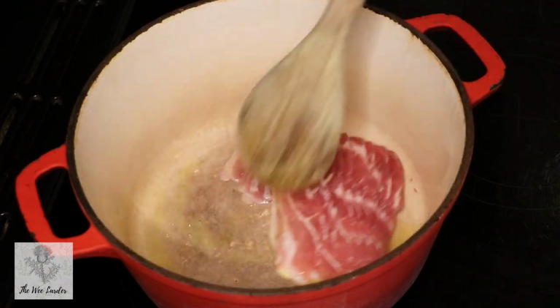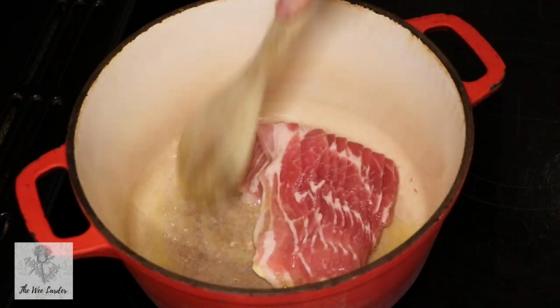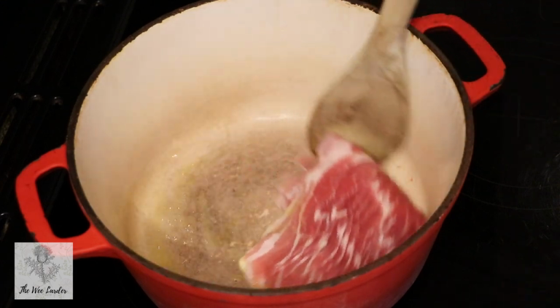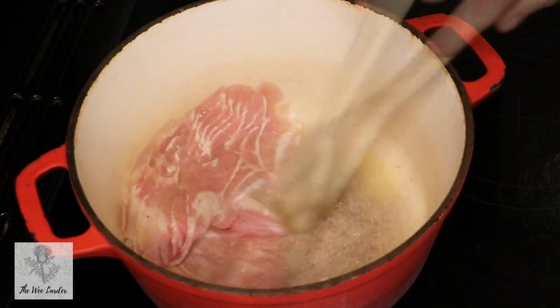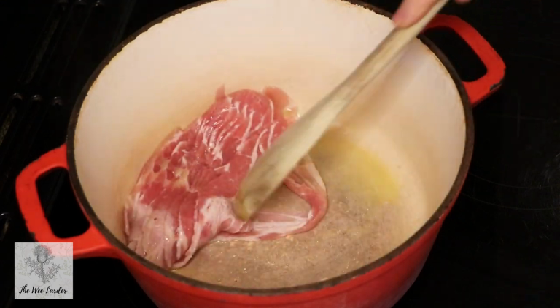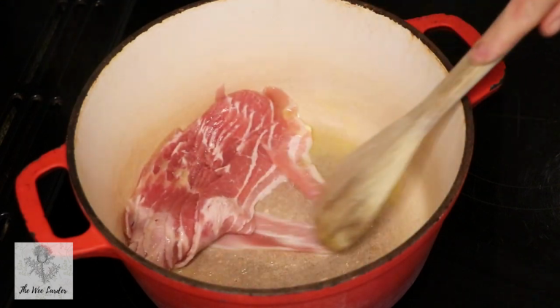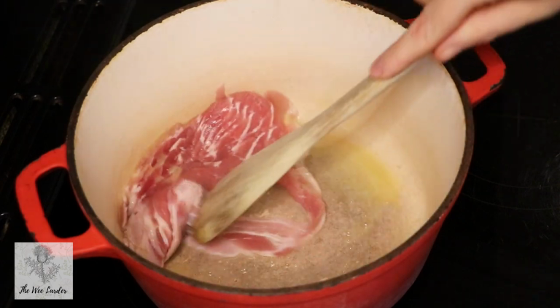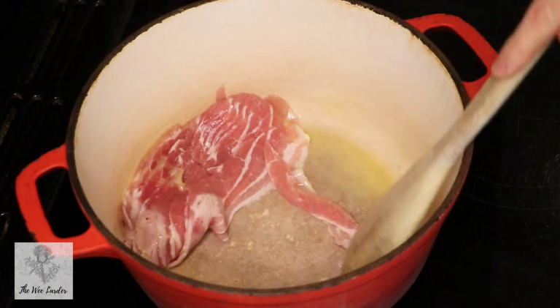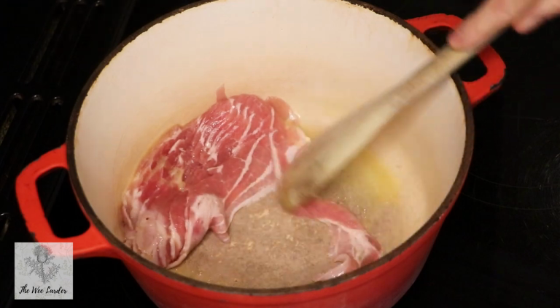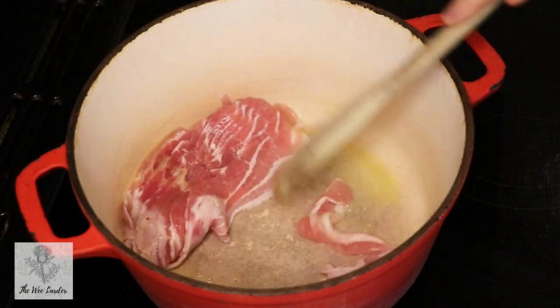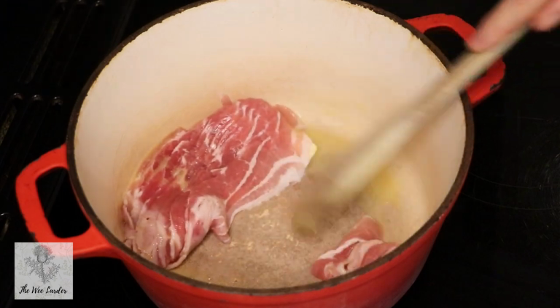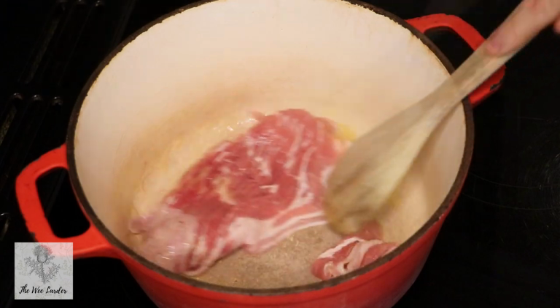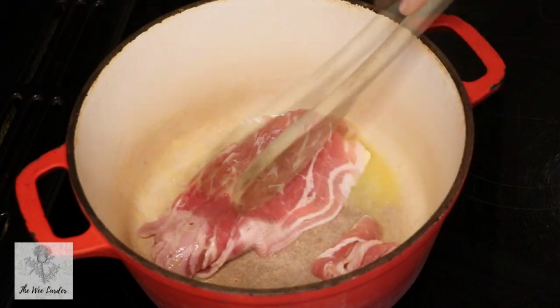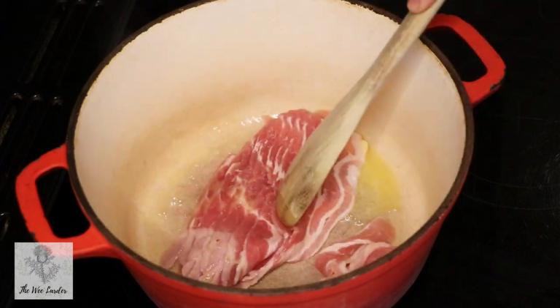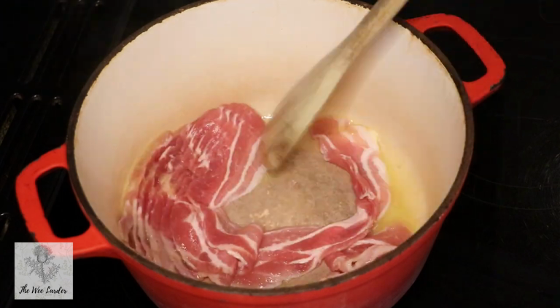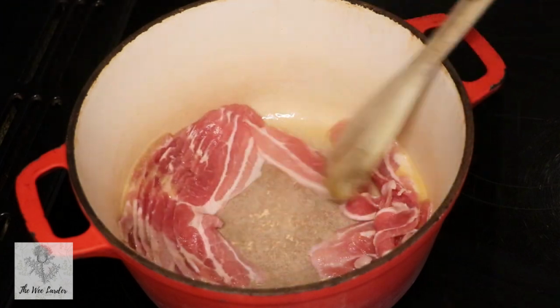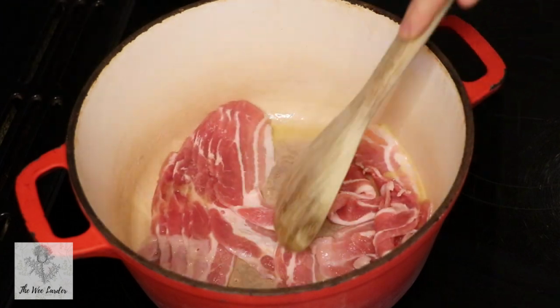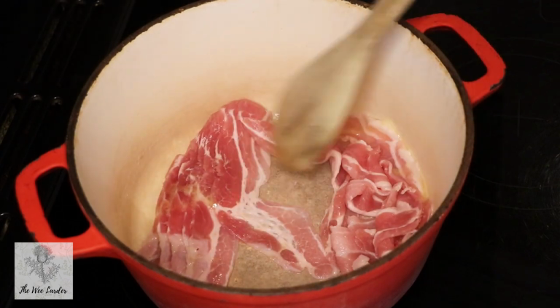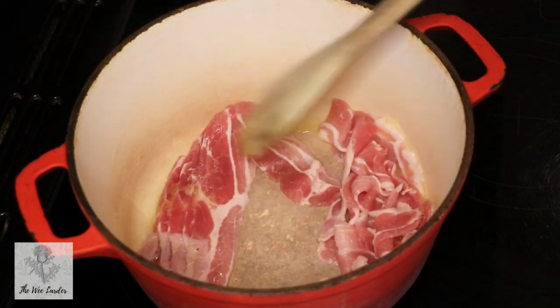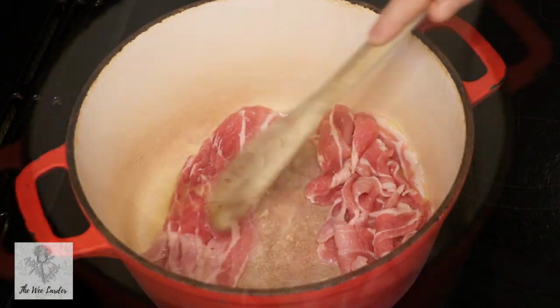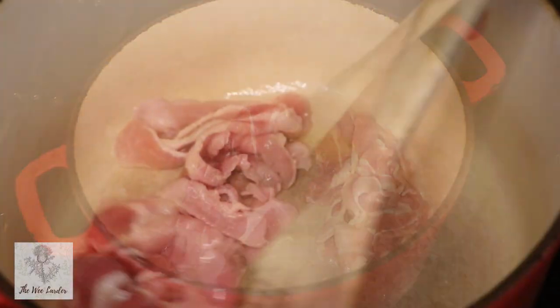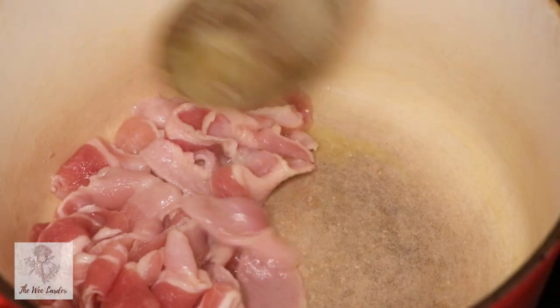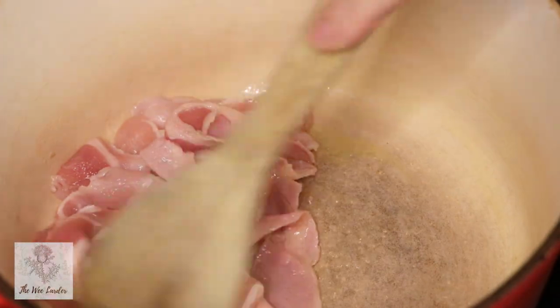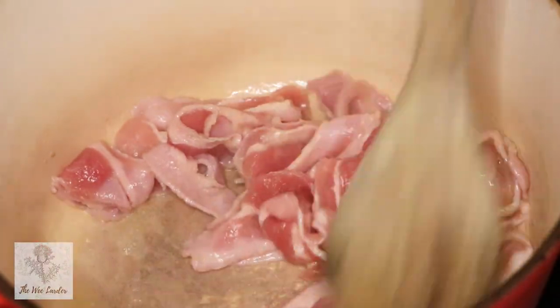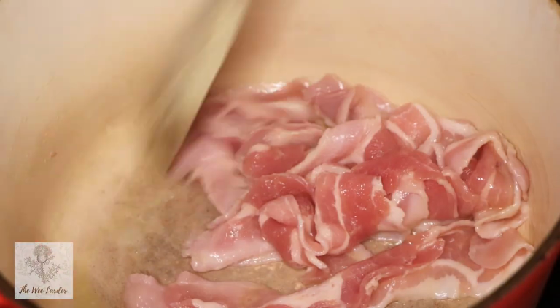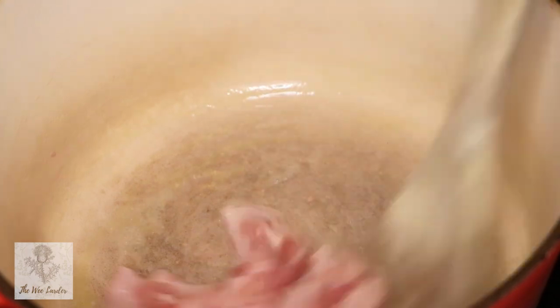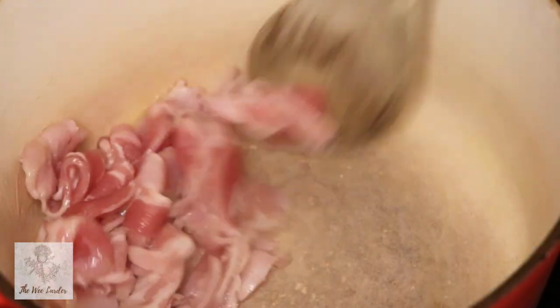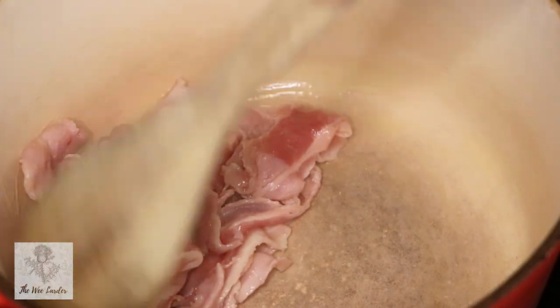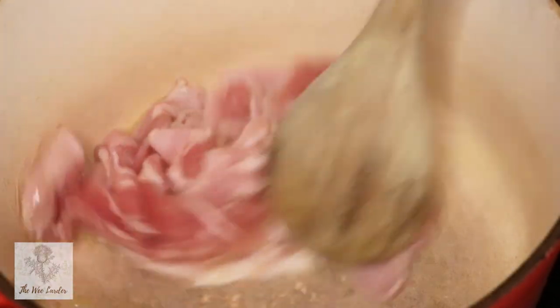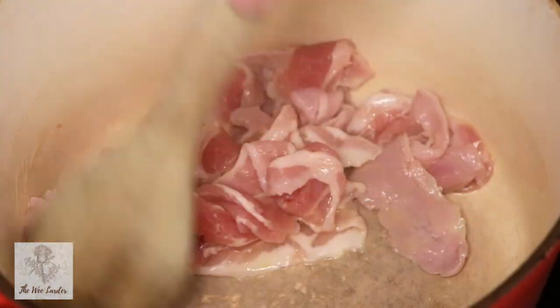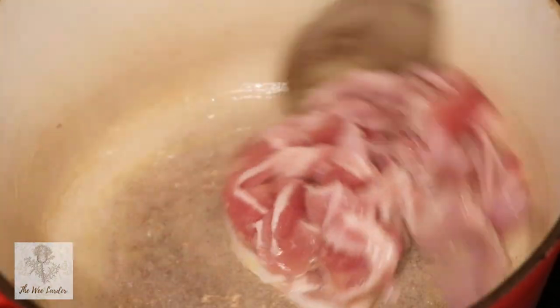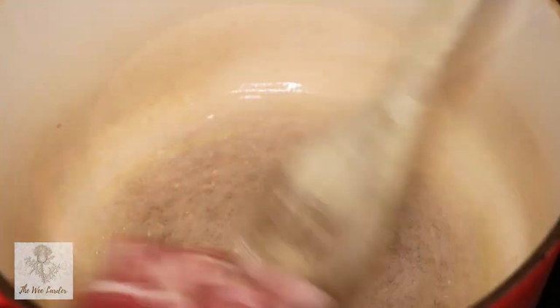I do actually wash my hands in between using raw meat — just so you know to do that yourself. It's just the way that I edit my videos that makes it look like I haven't washed my hands.